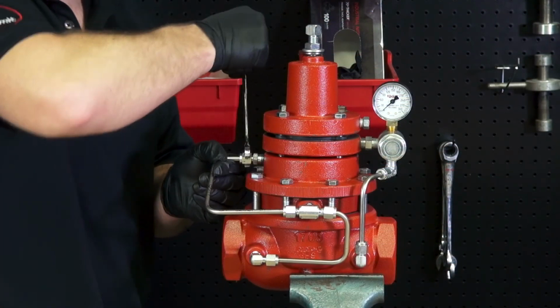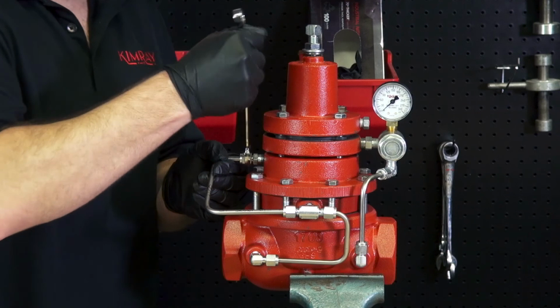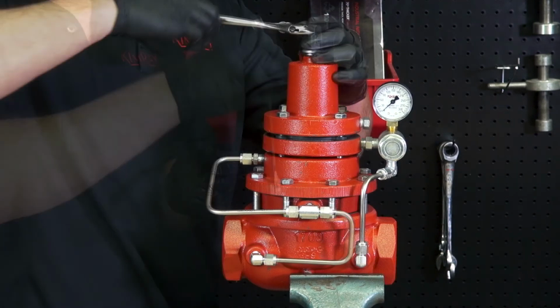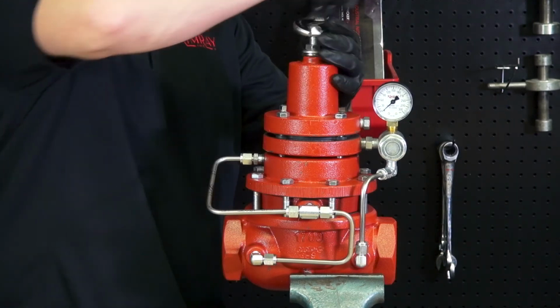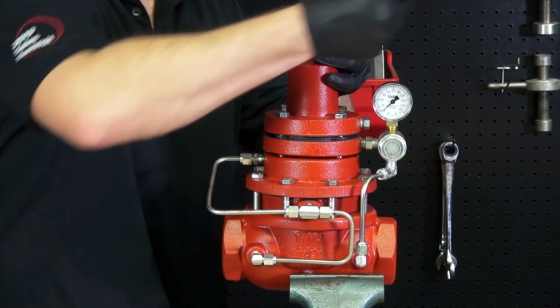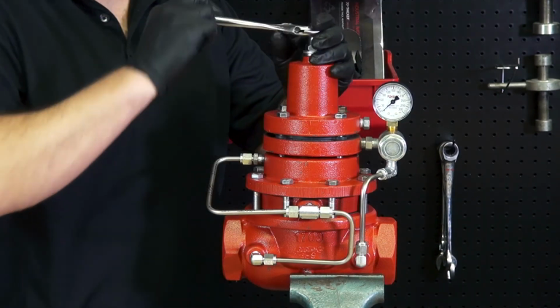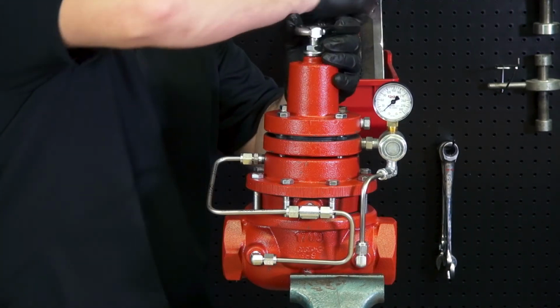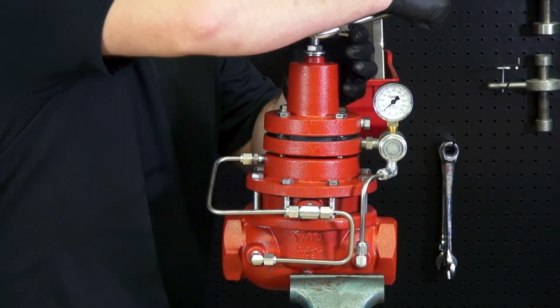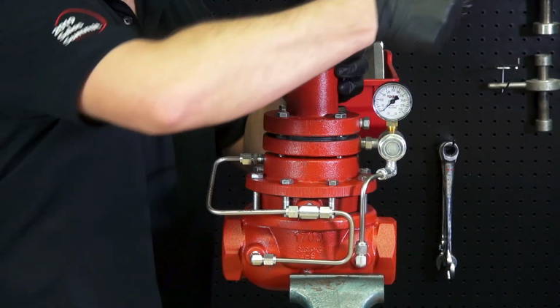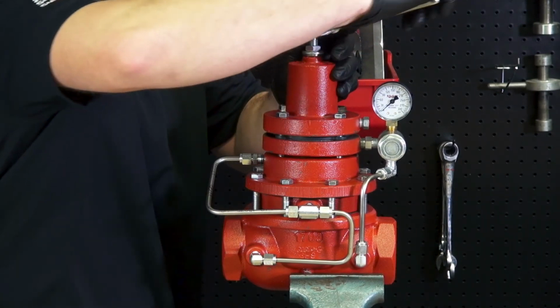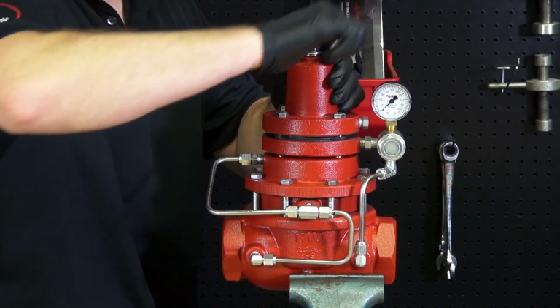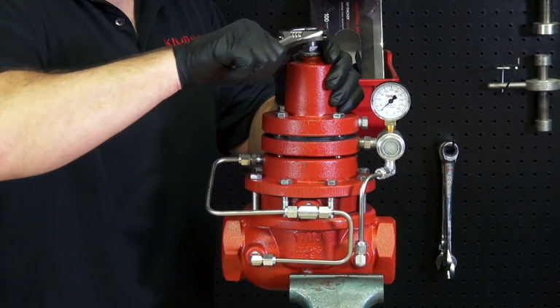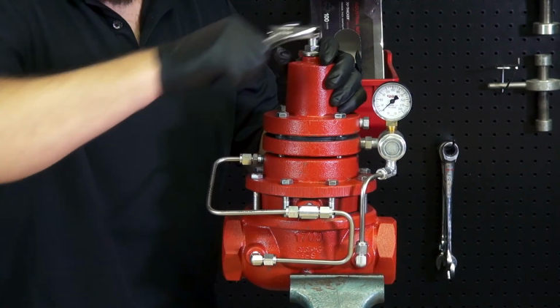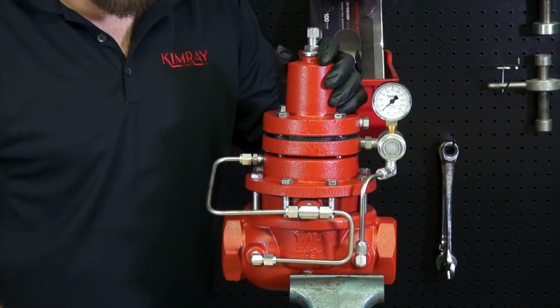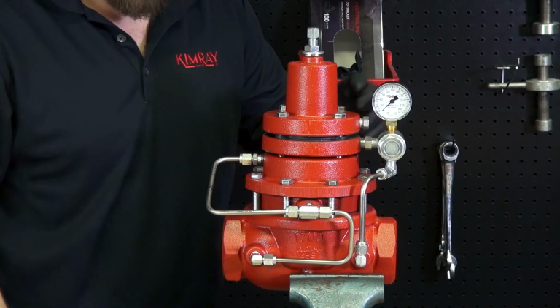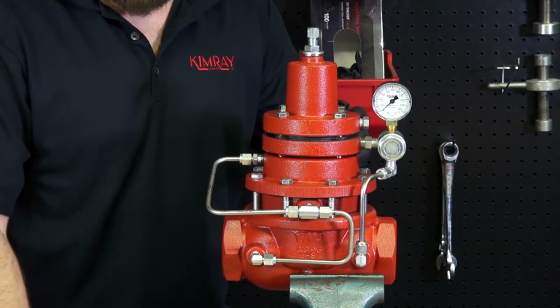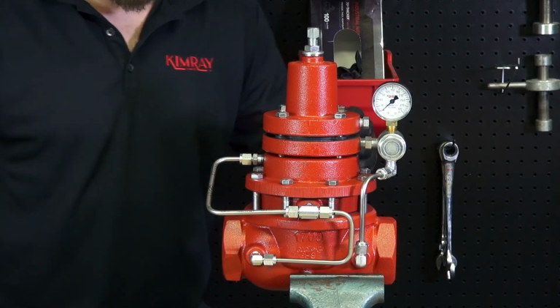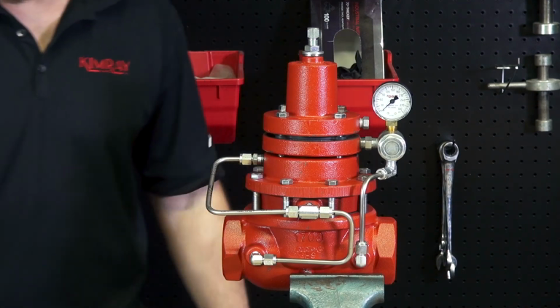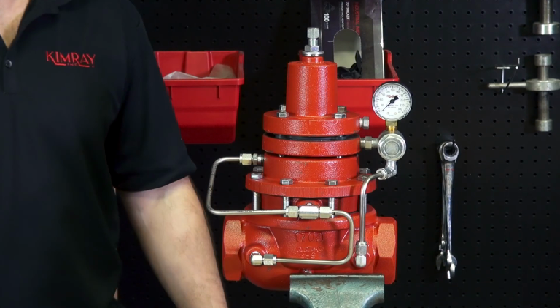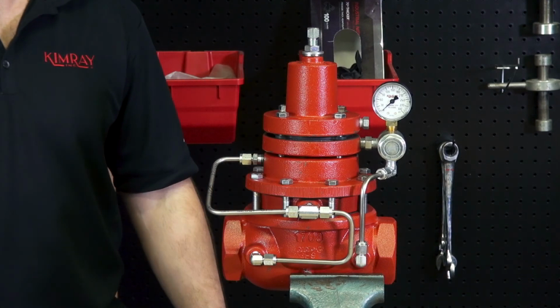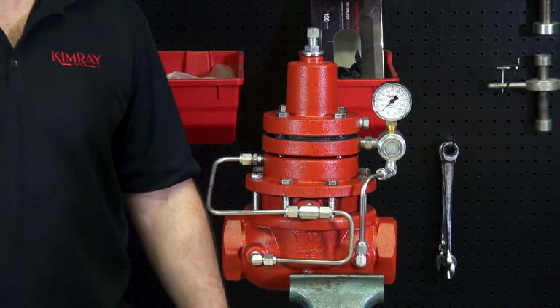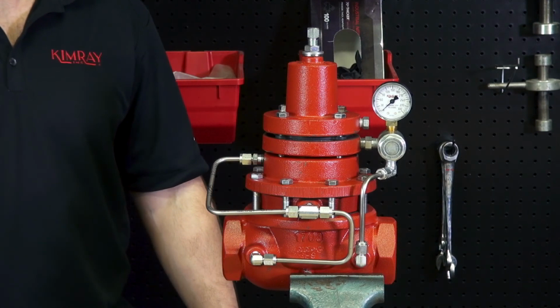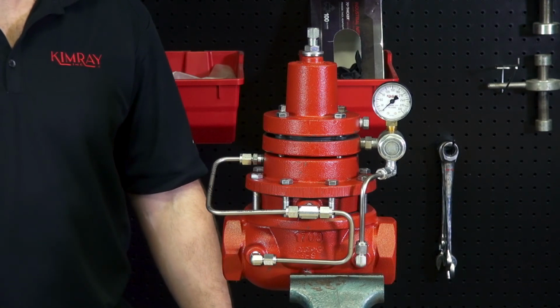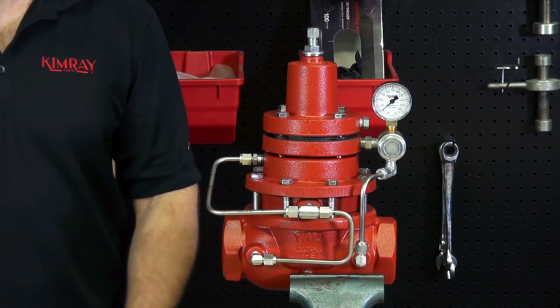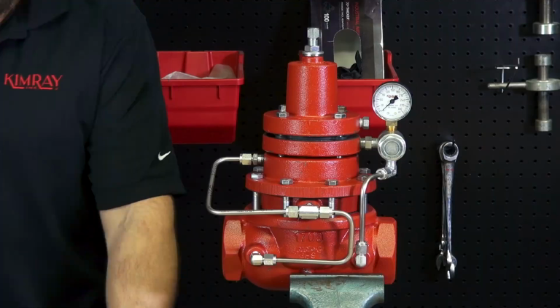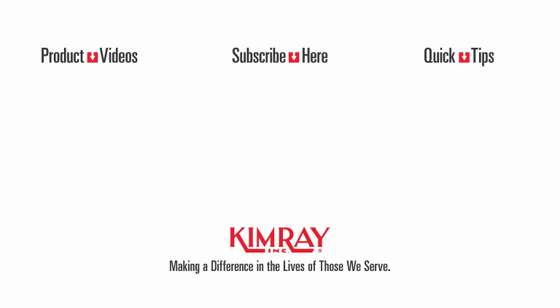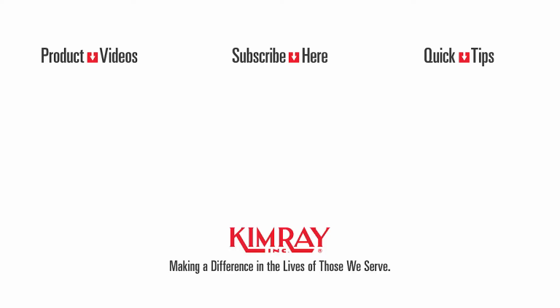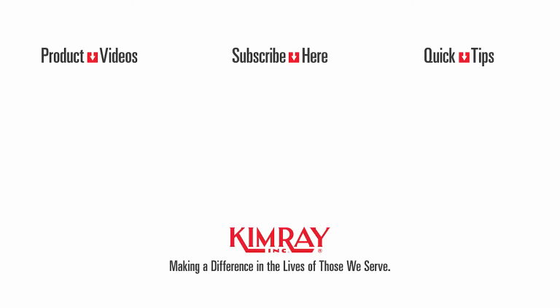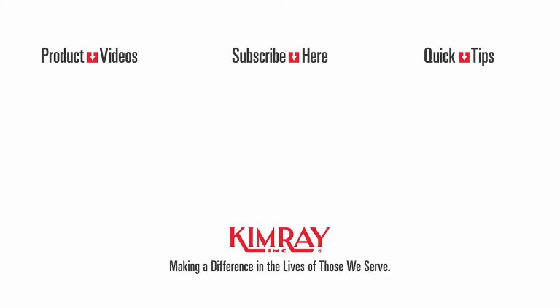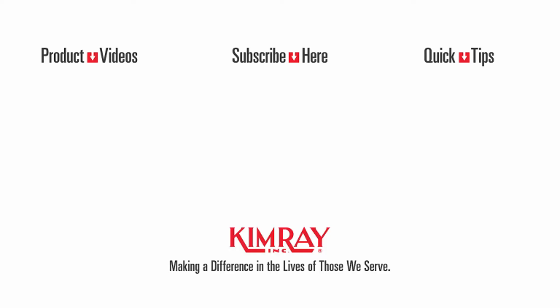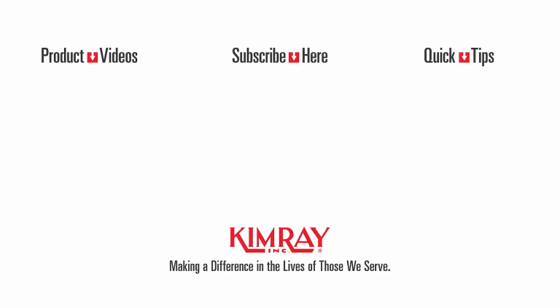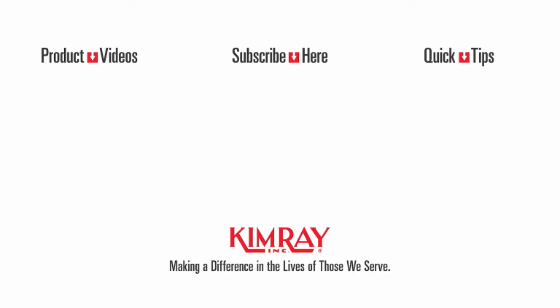Lastly, tighten your adjustment bolt on top for your desired set point. Now your regulator is non-venting. To order a non-vent conversion kit or speak to an expert about this process, contact your local ChemRay store or authorized distributor today.